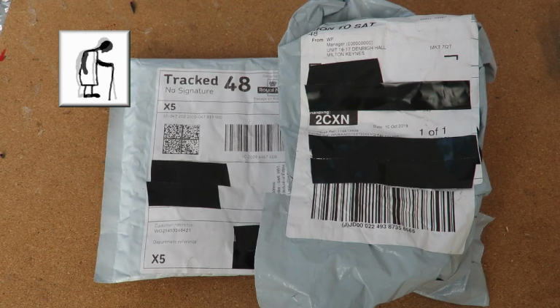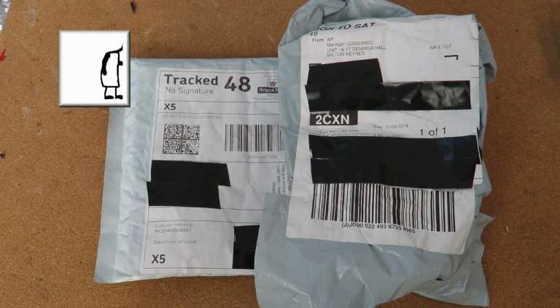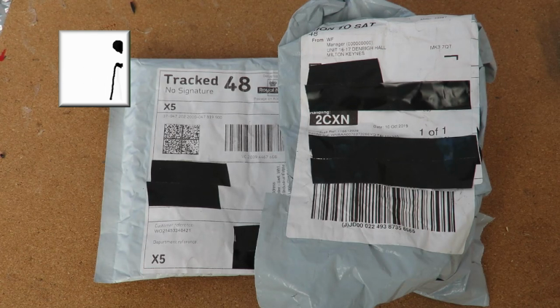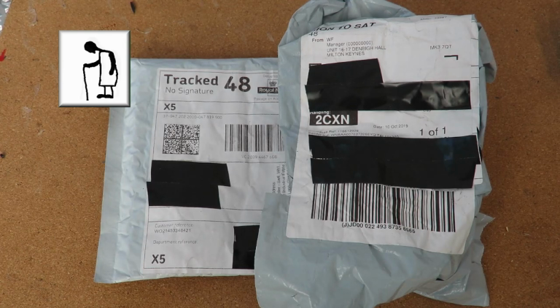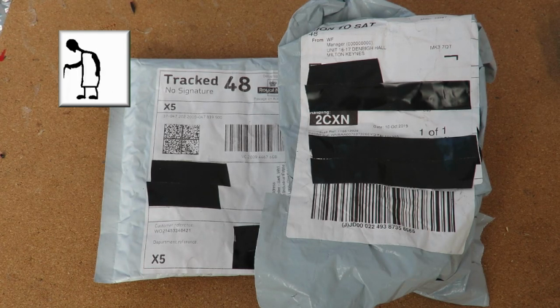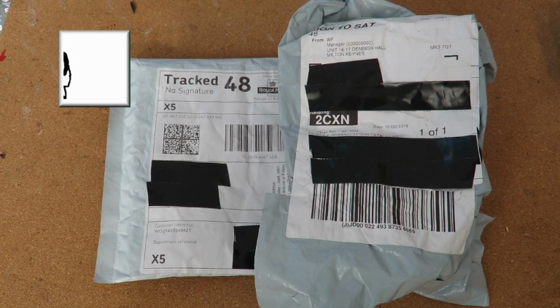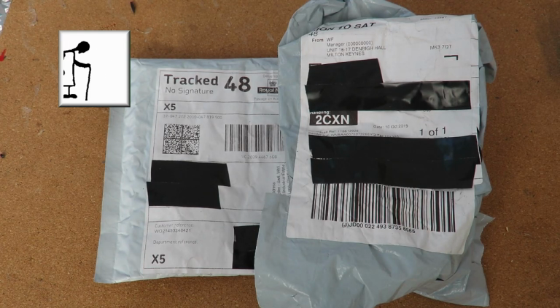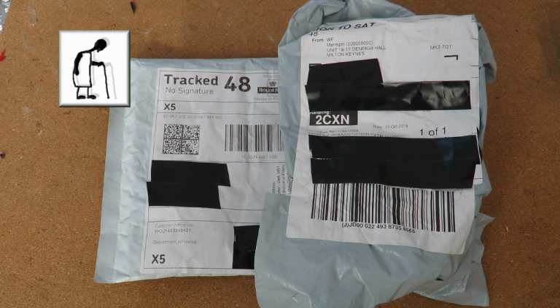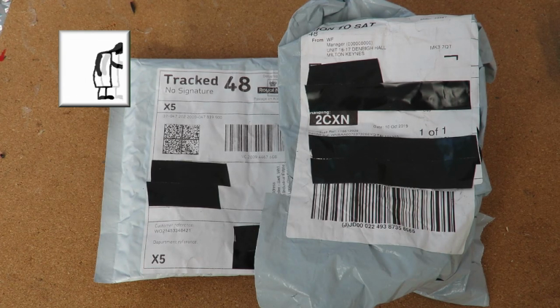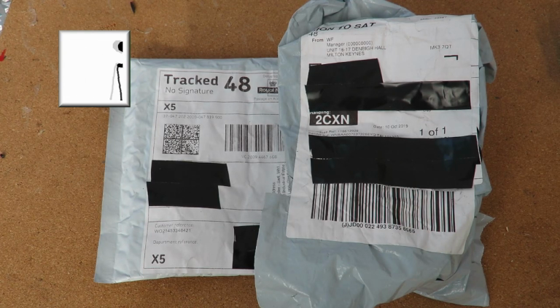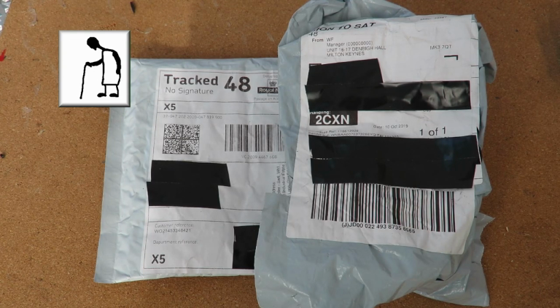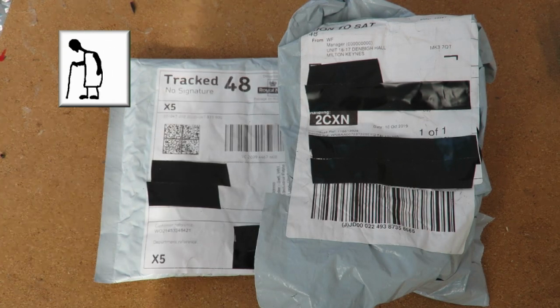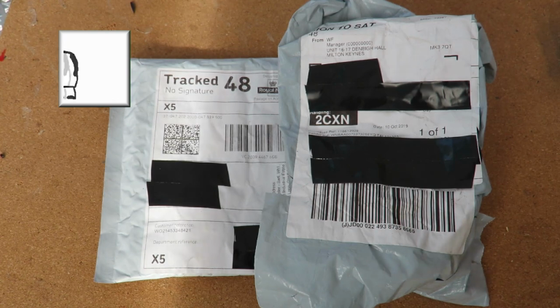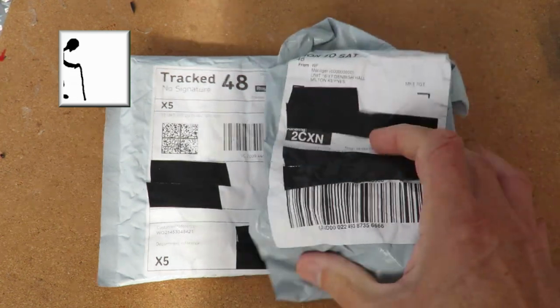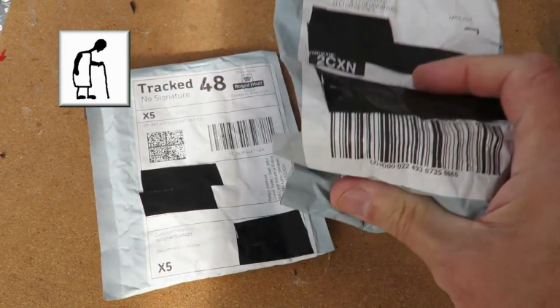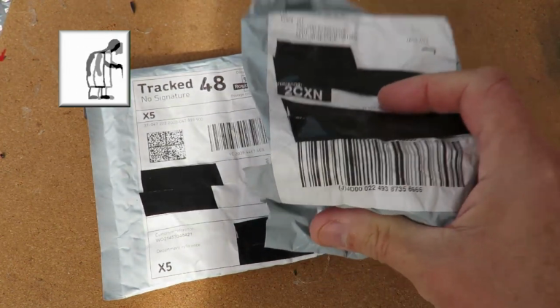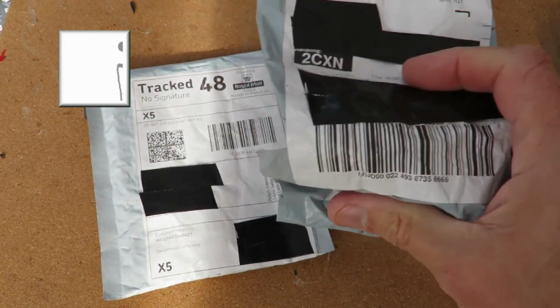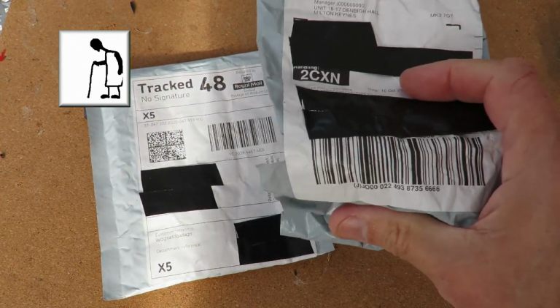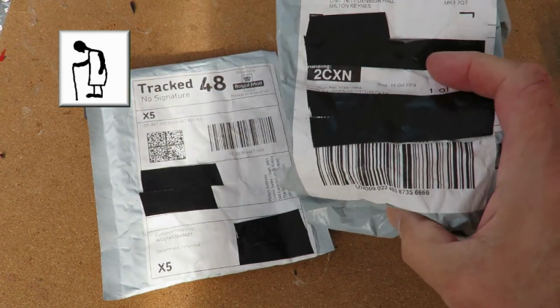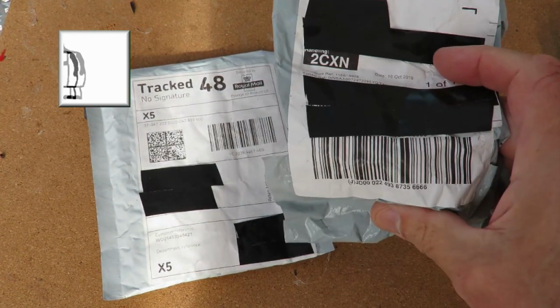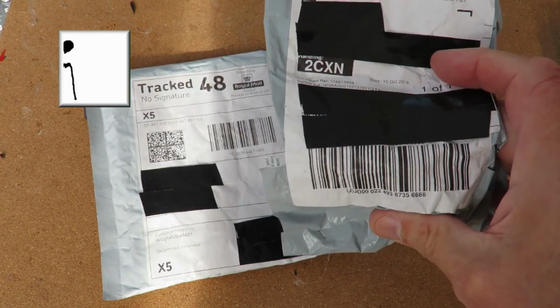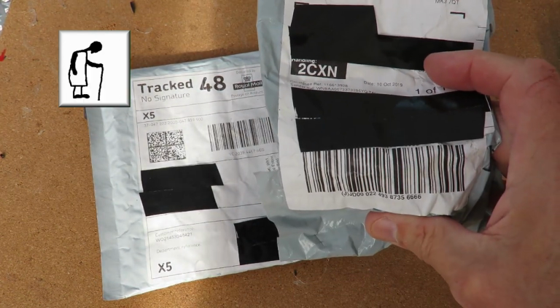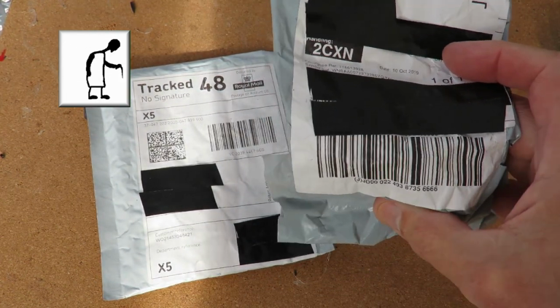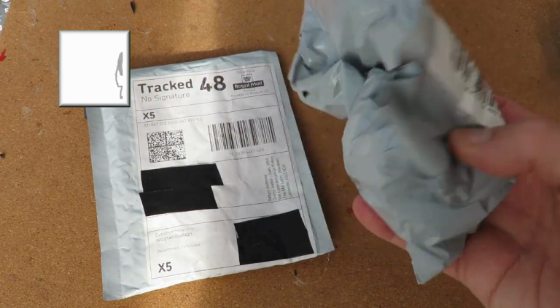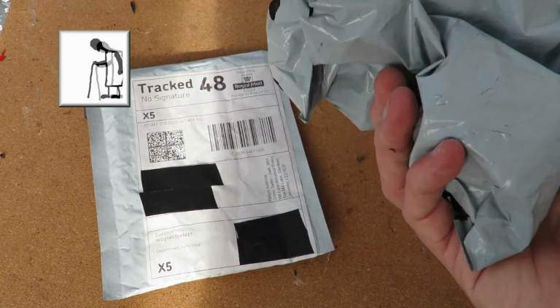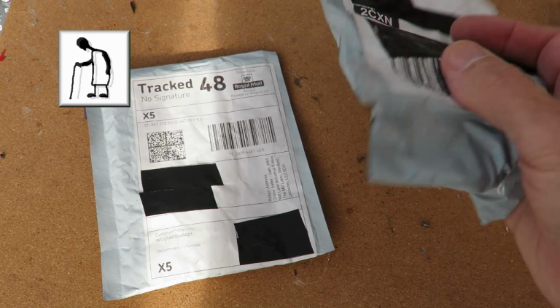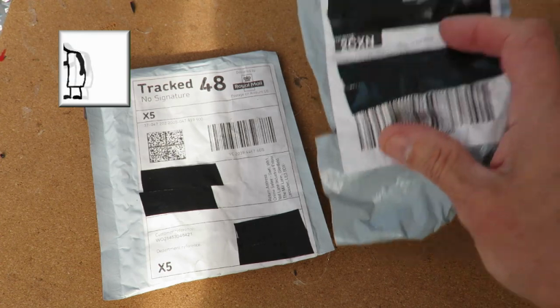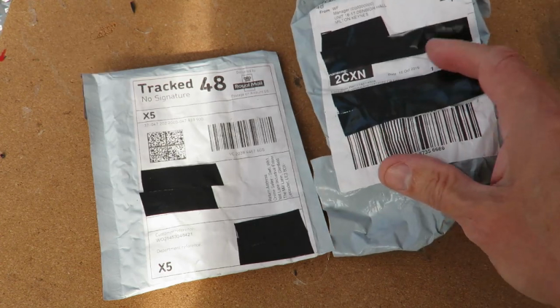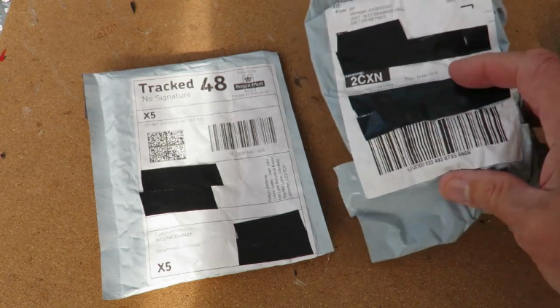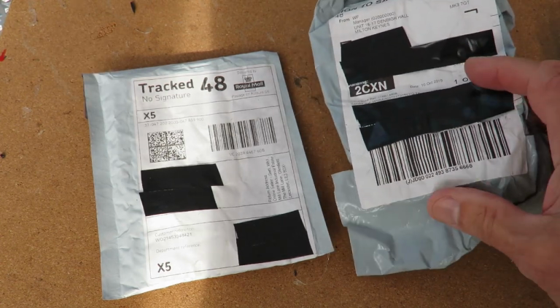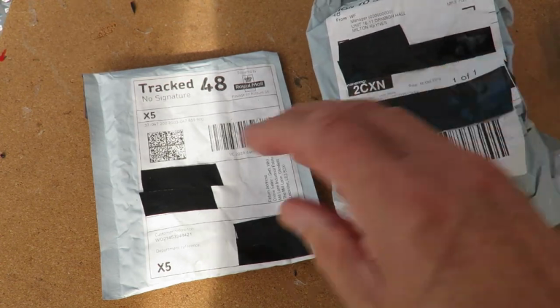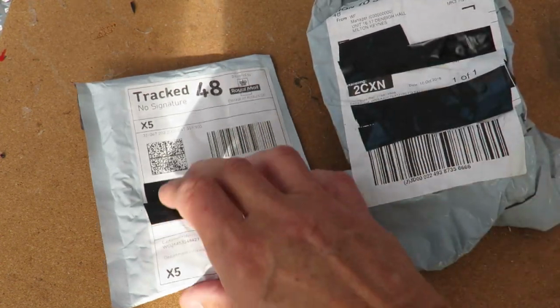Hi guys. Postman's been. Two packages. I know what this one is — from the weight of it, I ordered some solder. We'll have a look at that in a second.